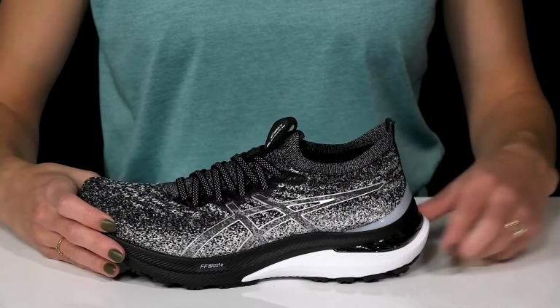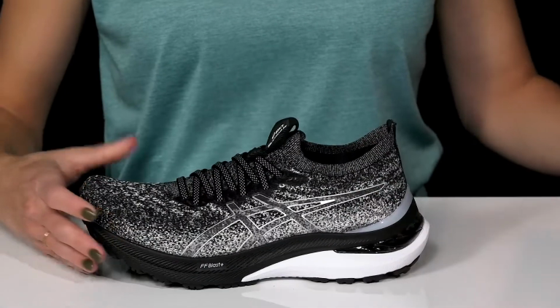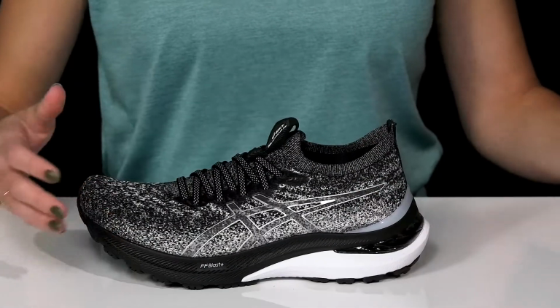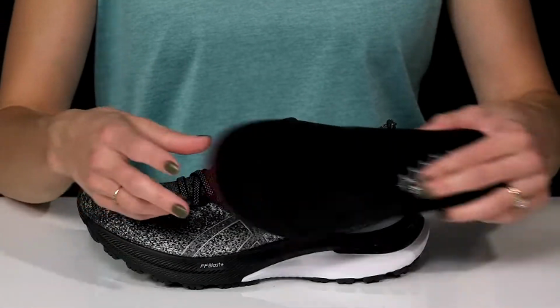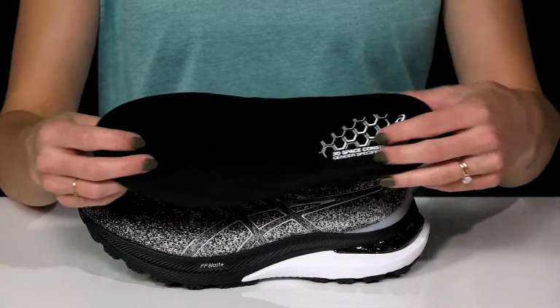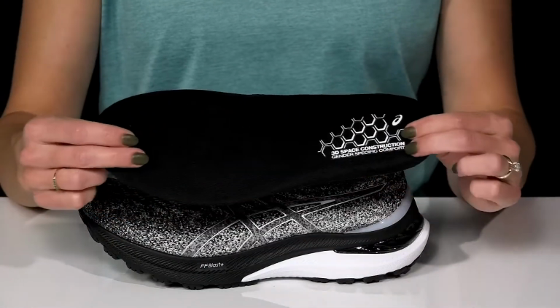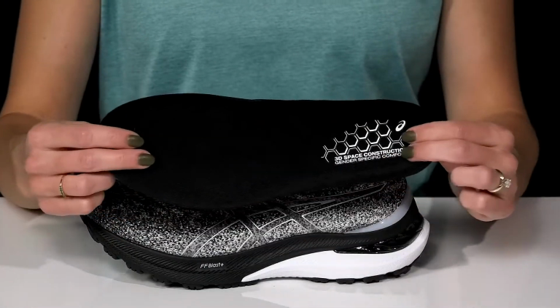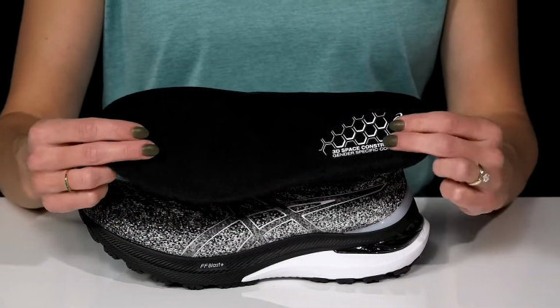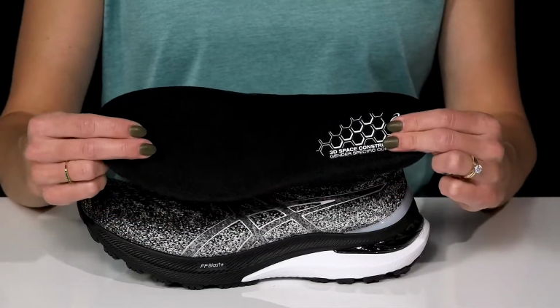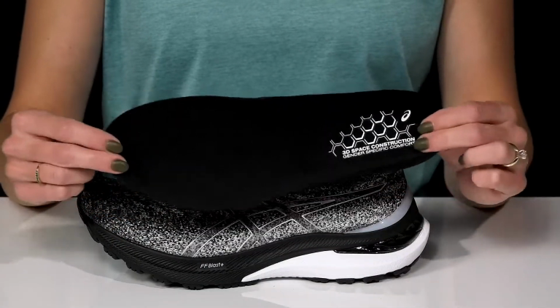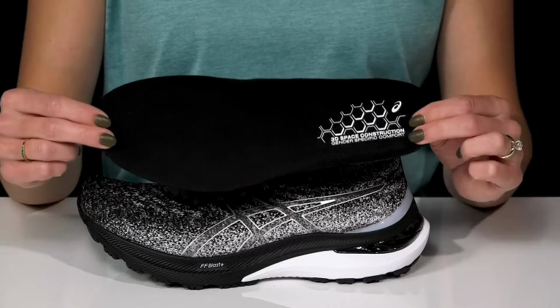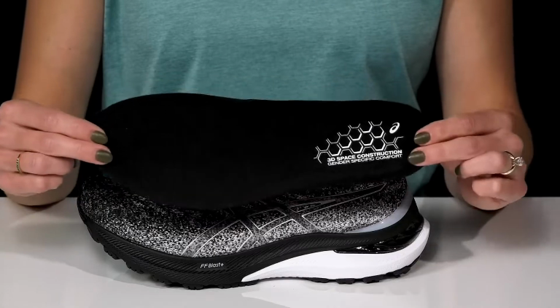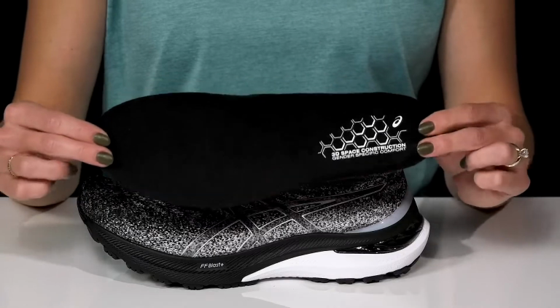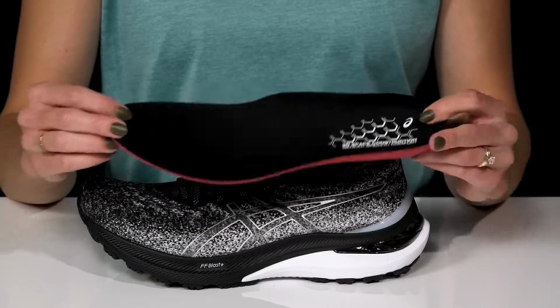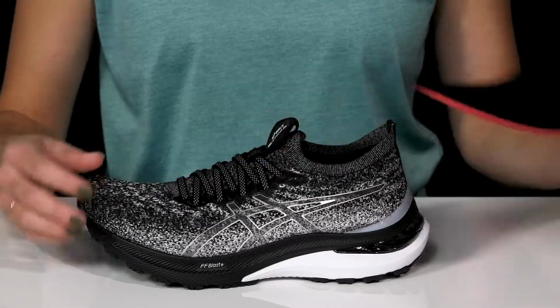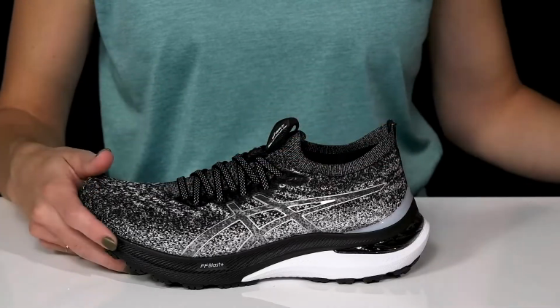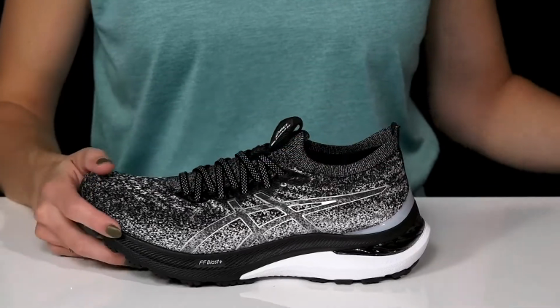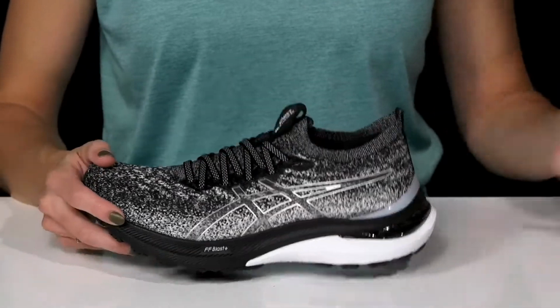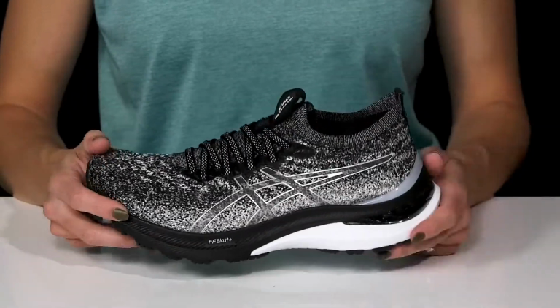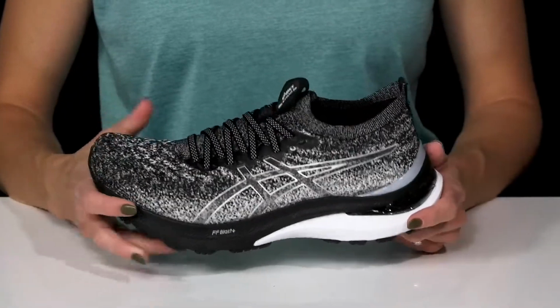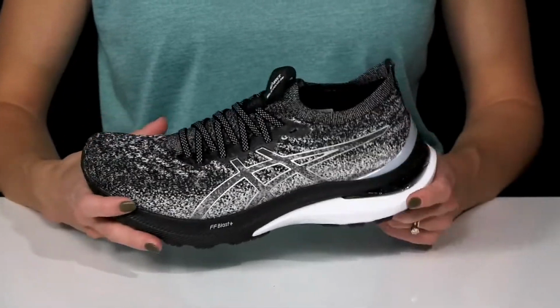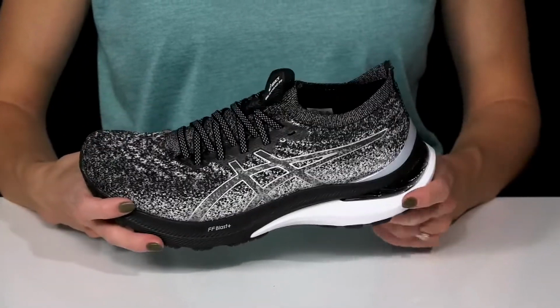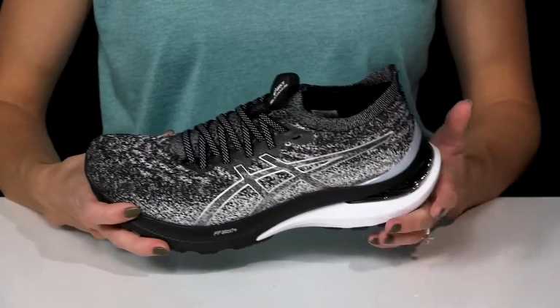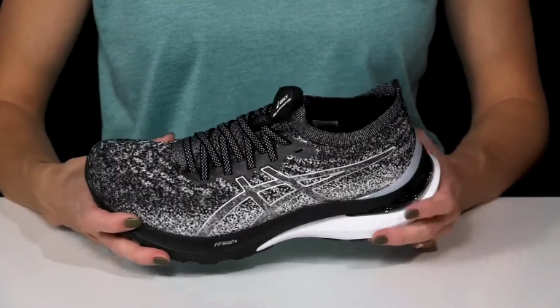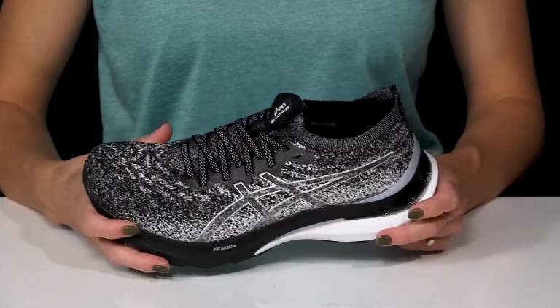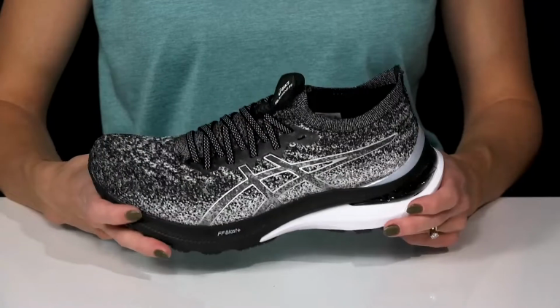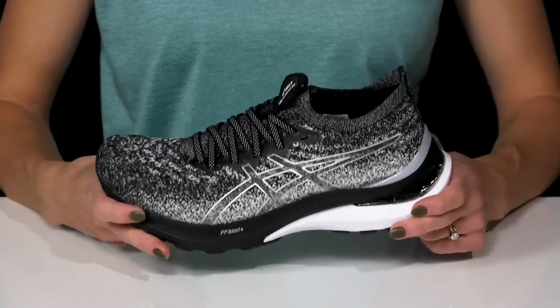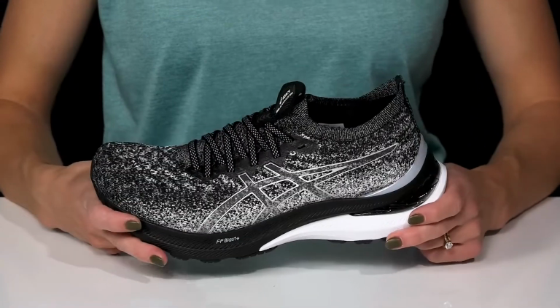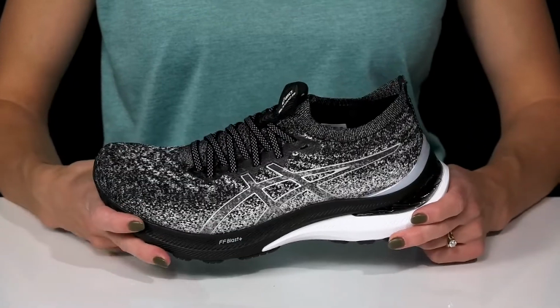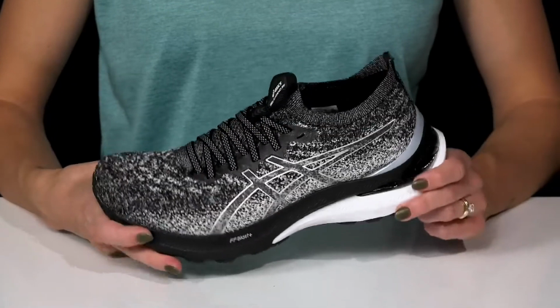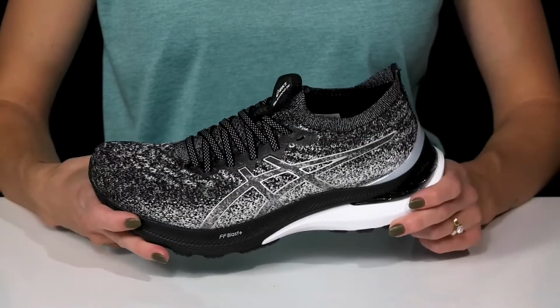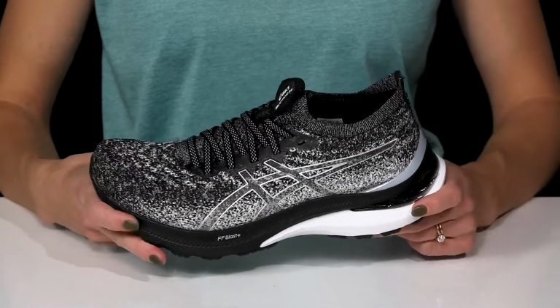They have a breathable removable footbed and it's cushioned to keep you comfy and light on your feet. That midsole is going to be awesome for shock absorption and to give you great rebound for that extra bounce.